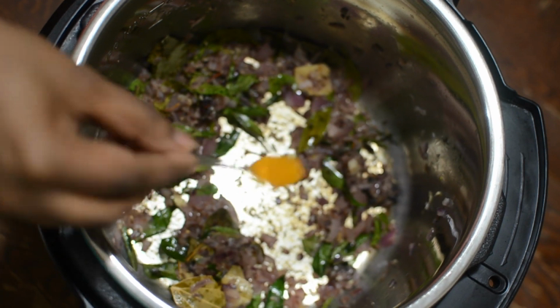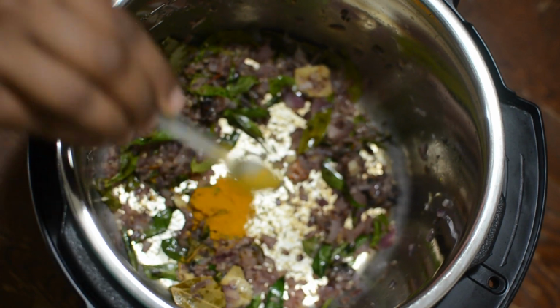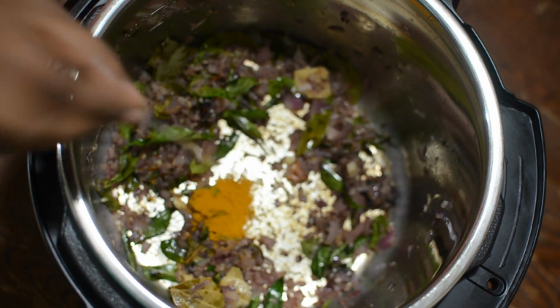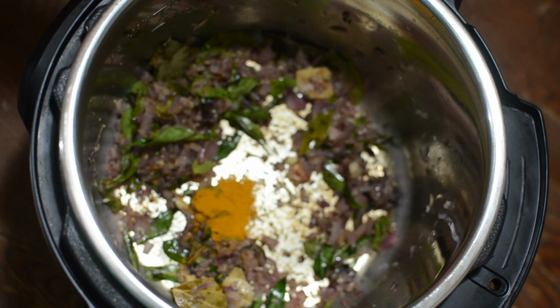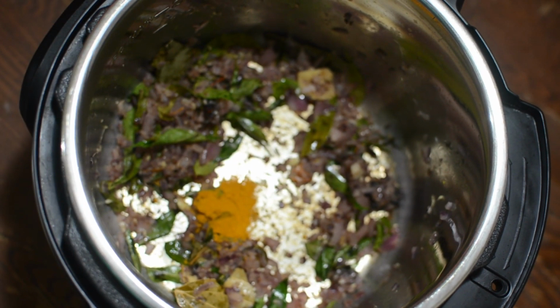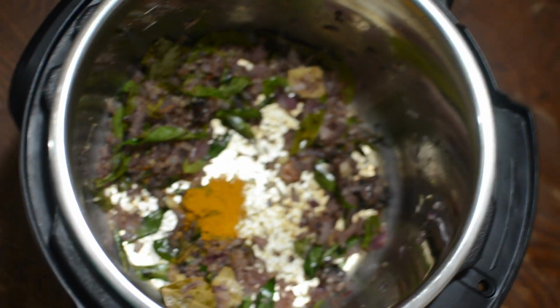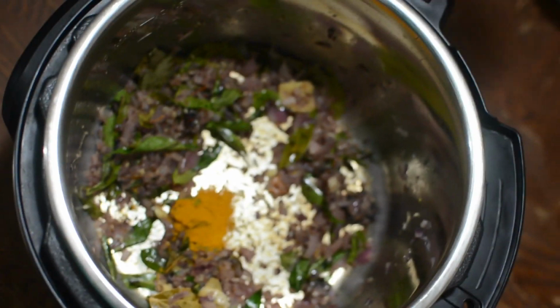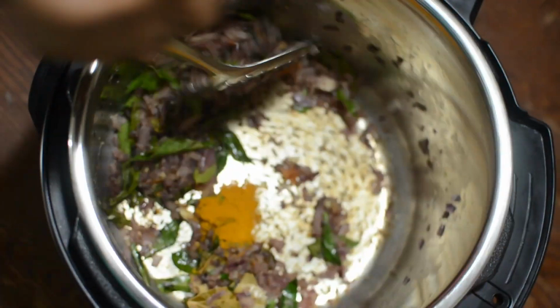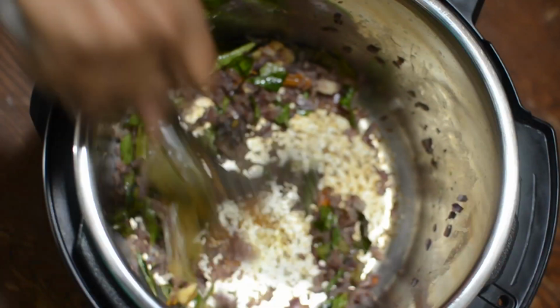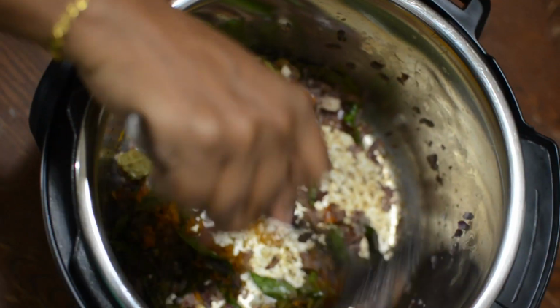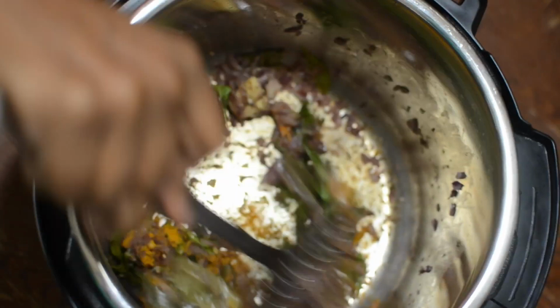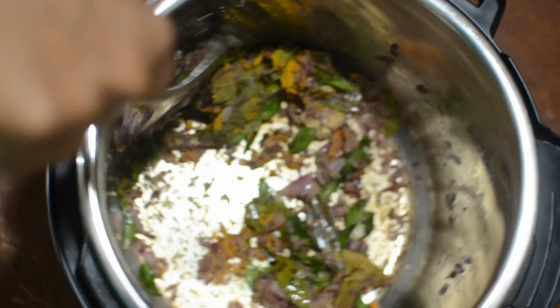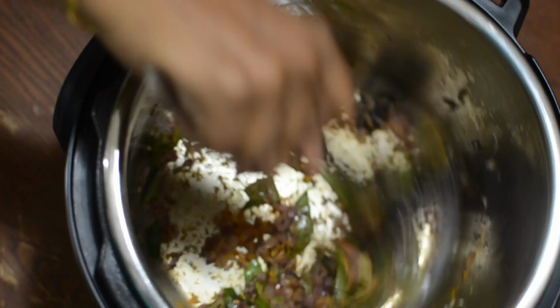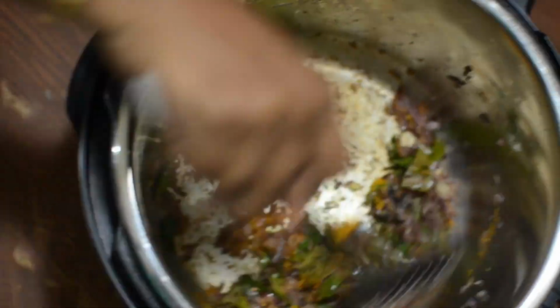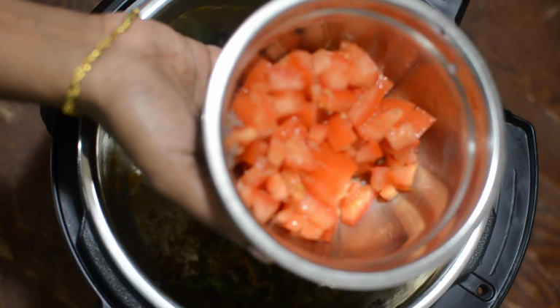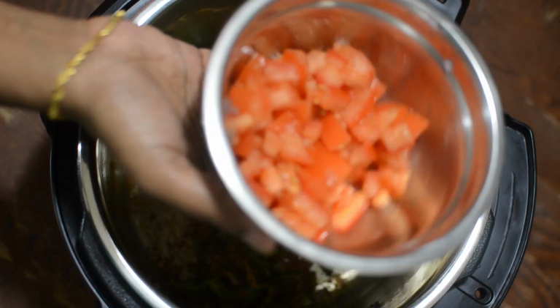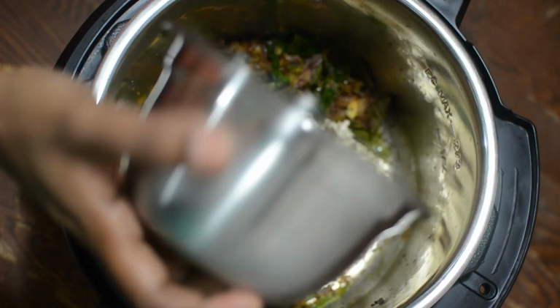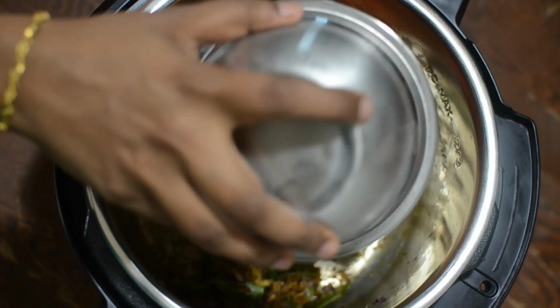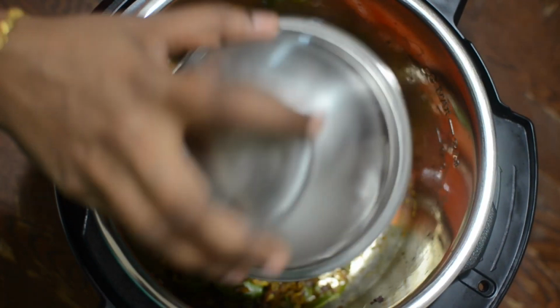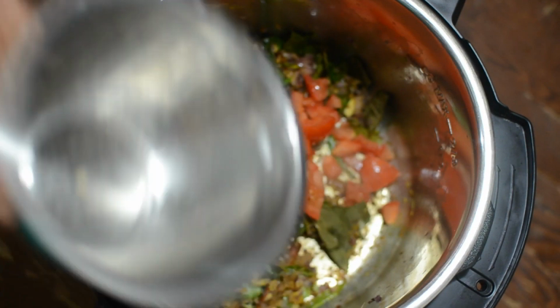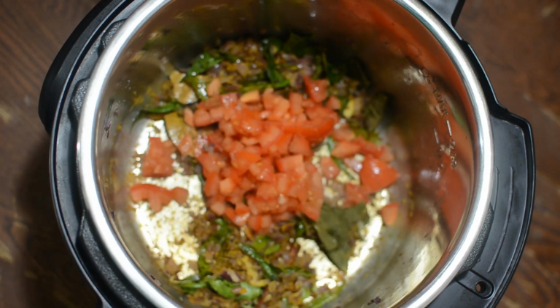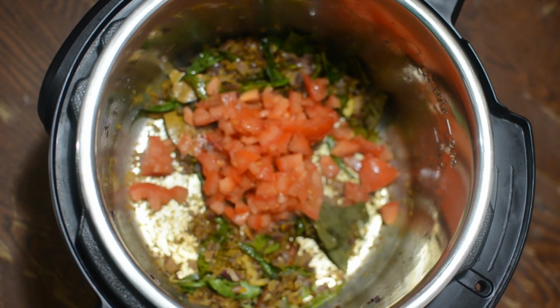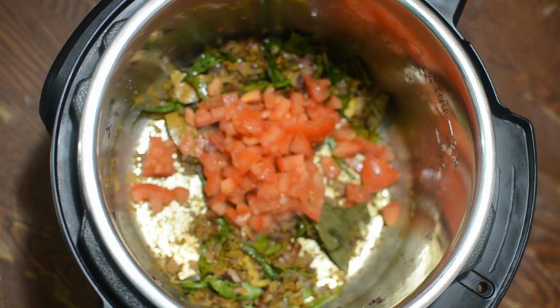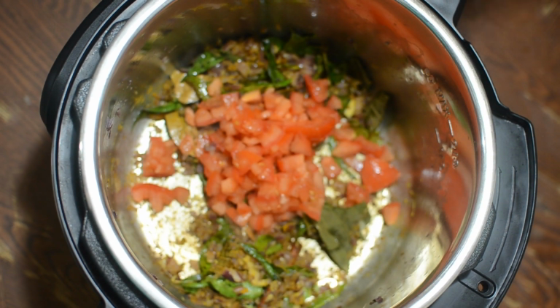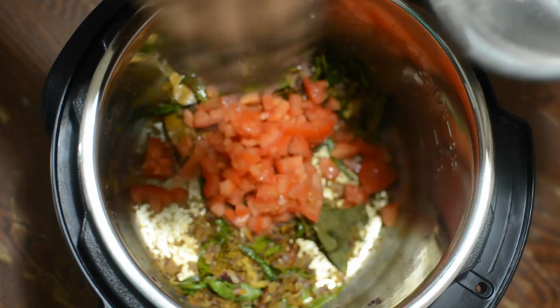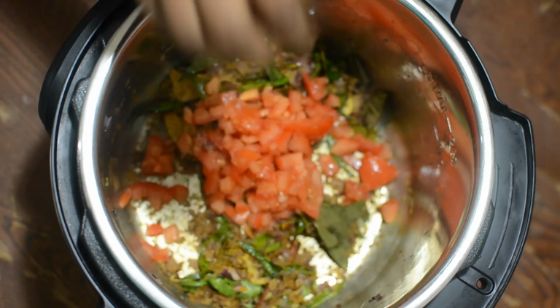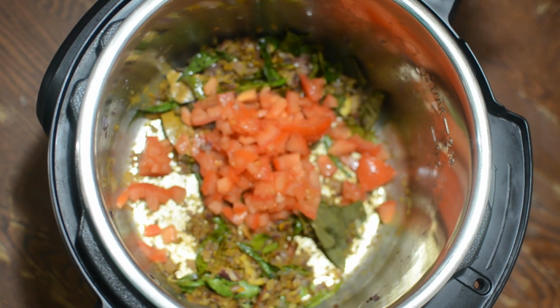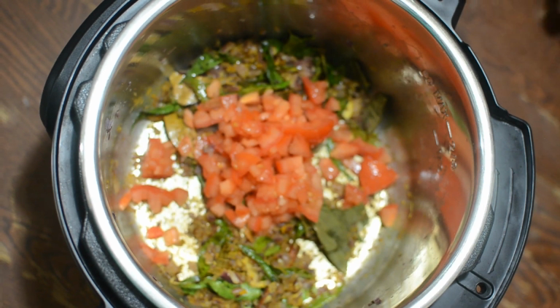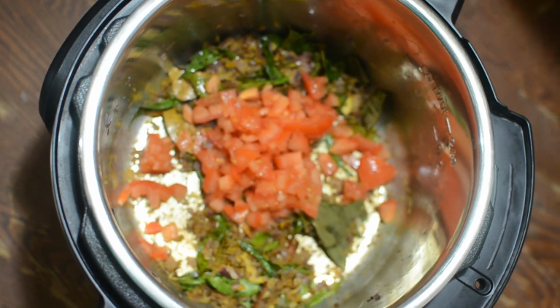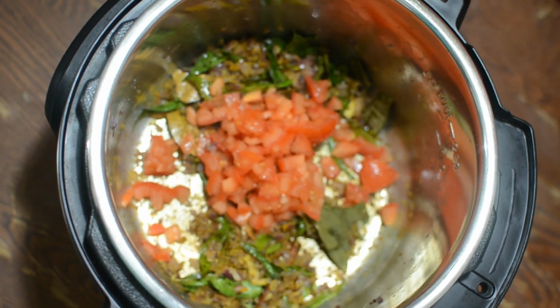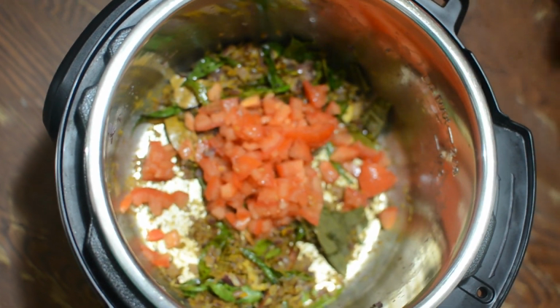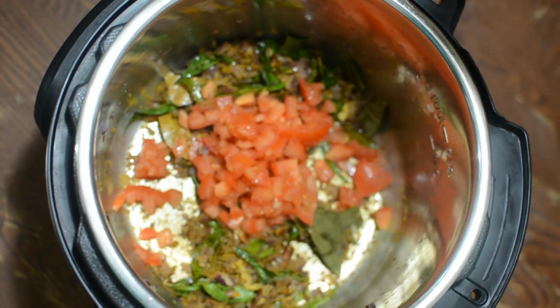Add some turmeric powder, then add two finely chopped tomatoes and saute well till it becomes mushy.